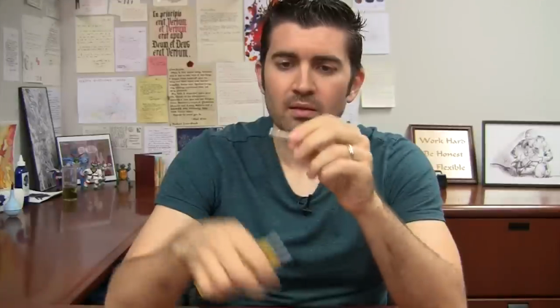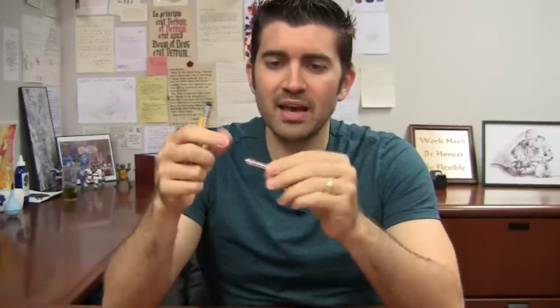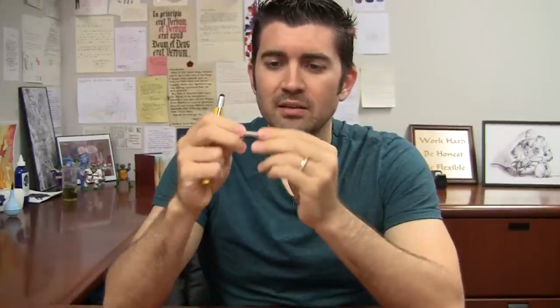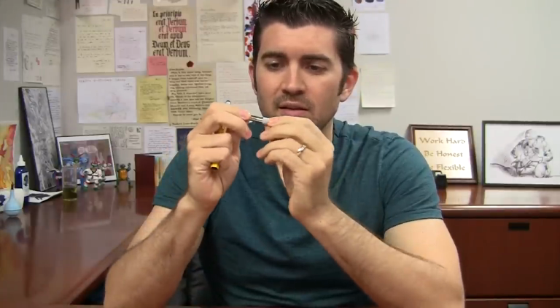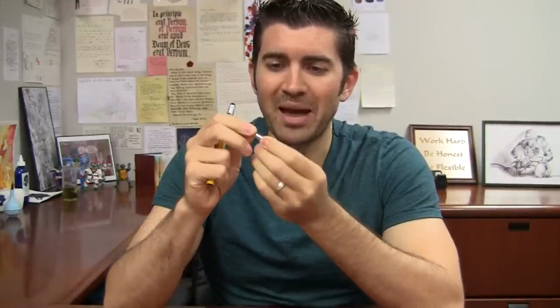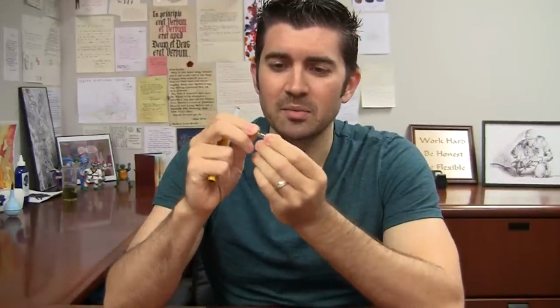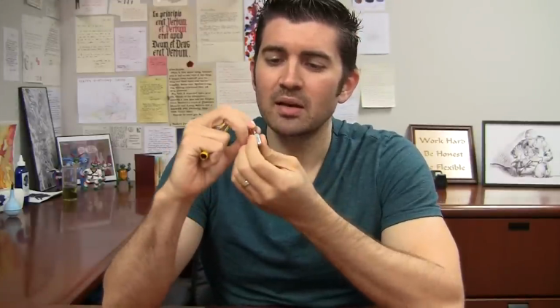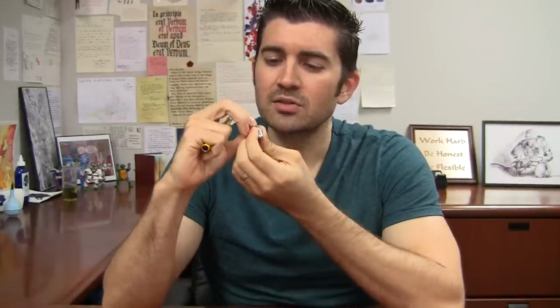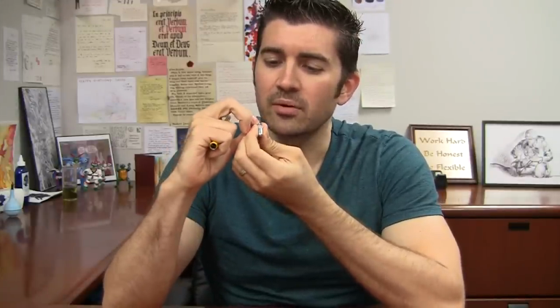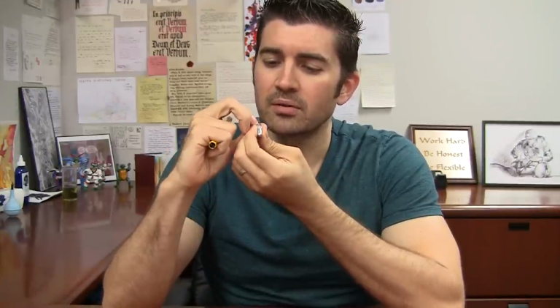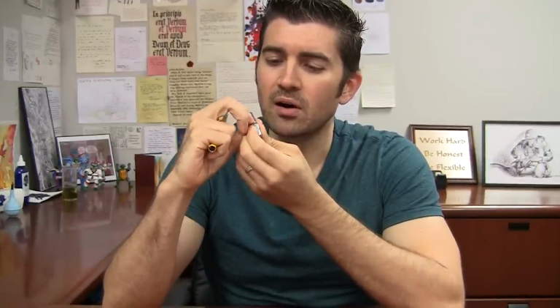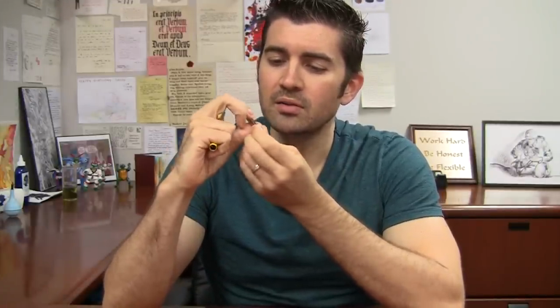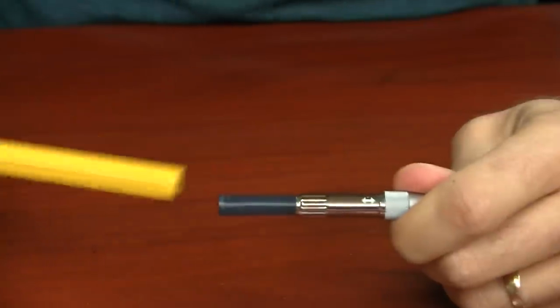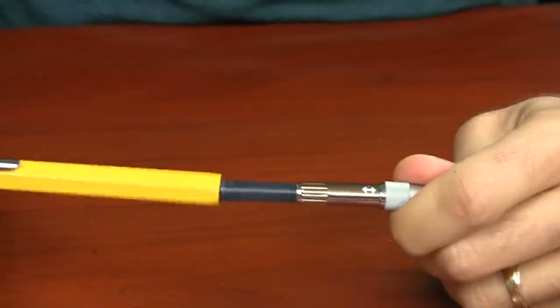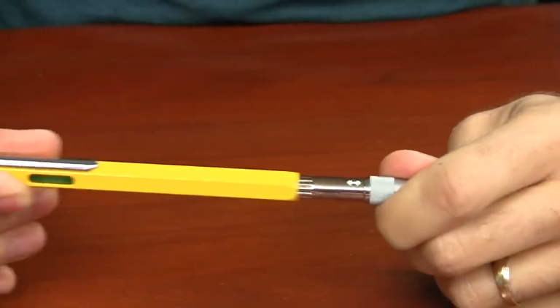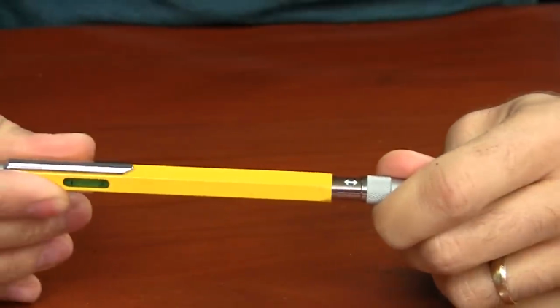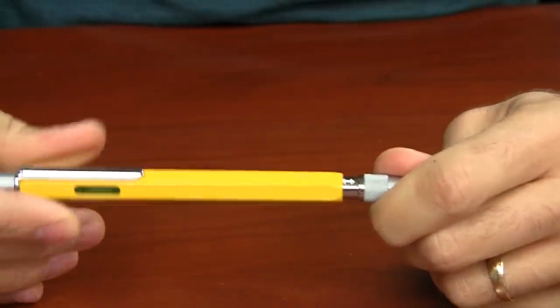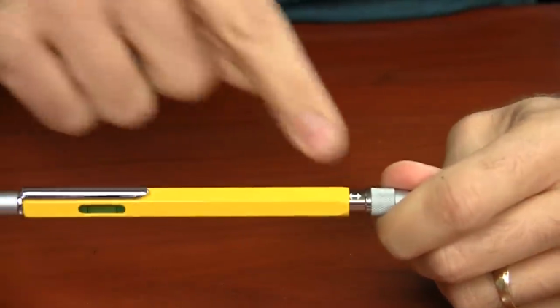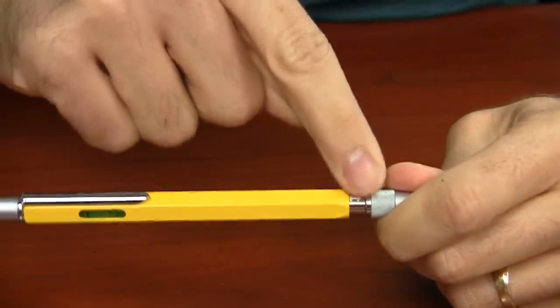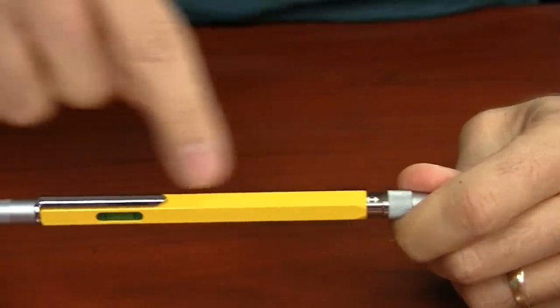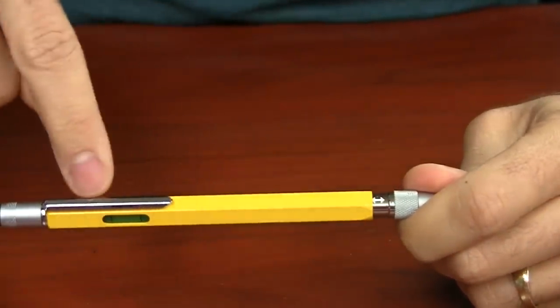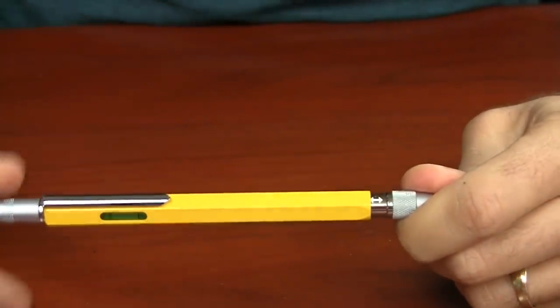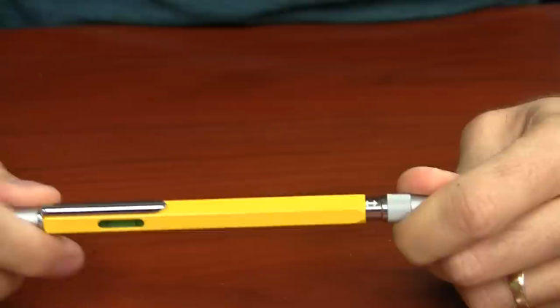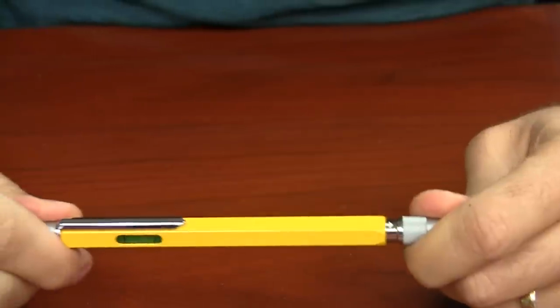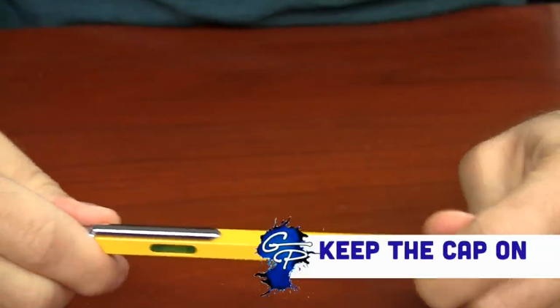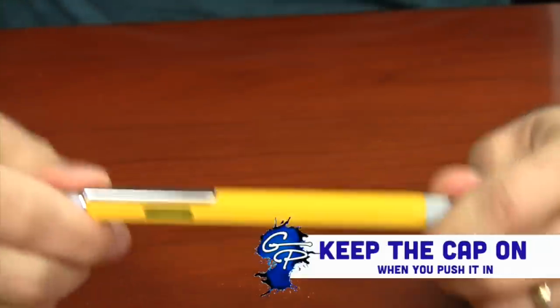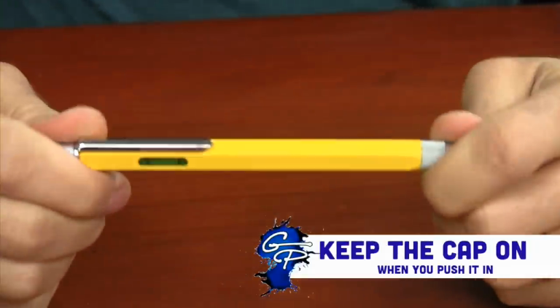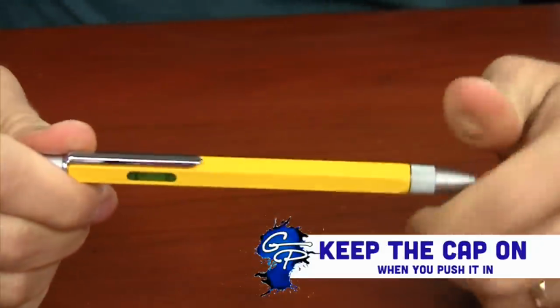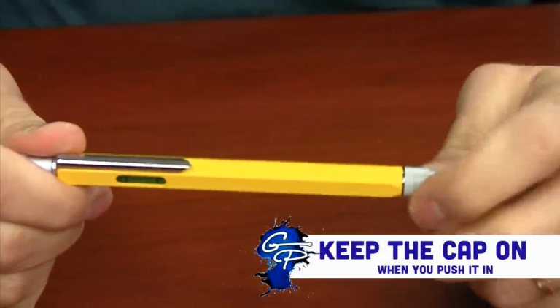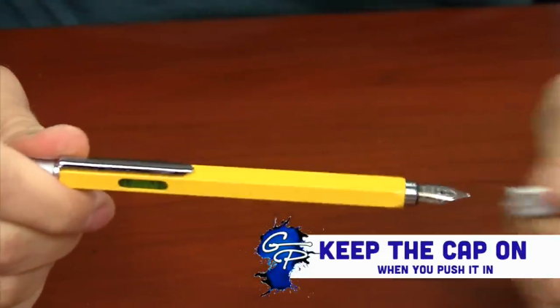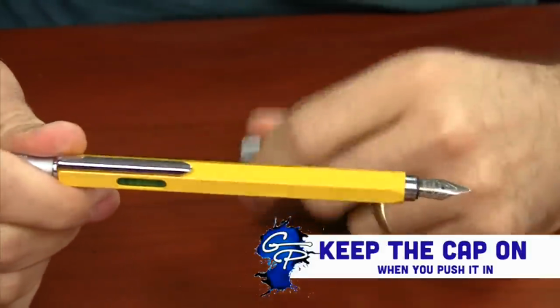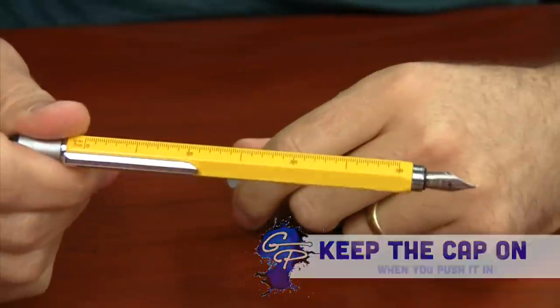And then to get the tip back into the pen, there's an arrow on the tip of the pen. You align that arrow with the clip of the pen, push it back in, unscrew the cap, and your nib will be aligned with your clip.